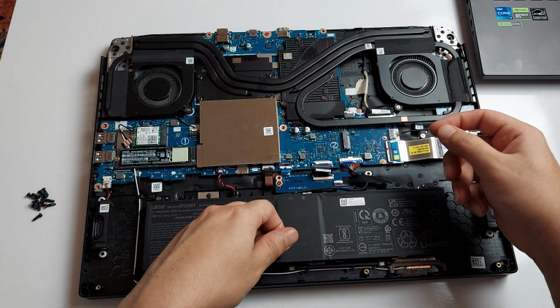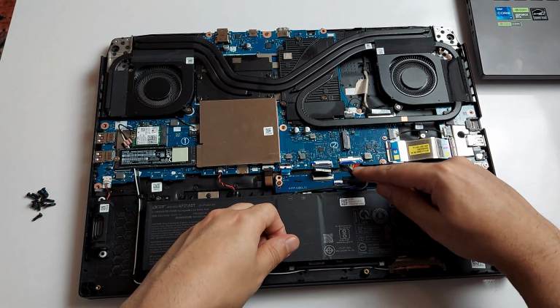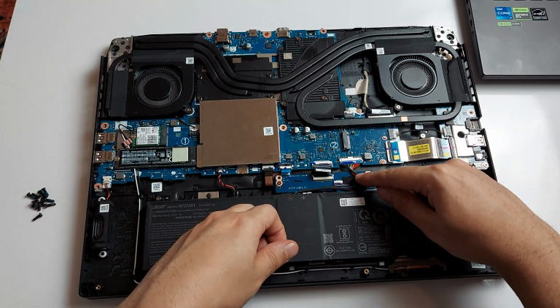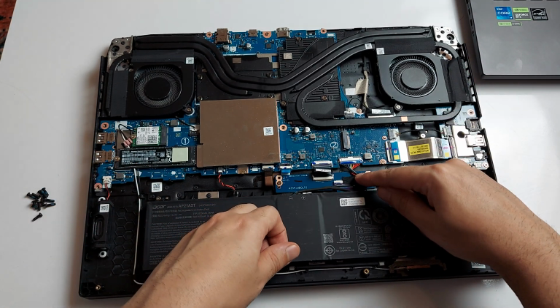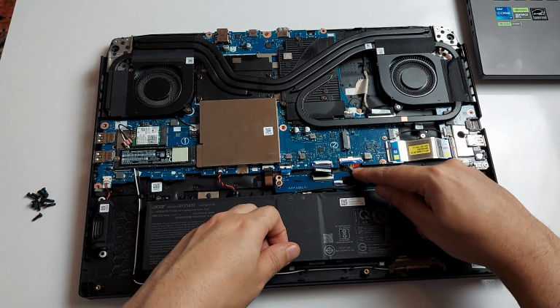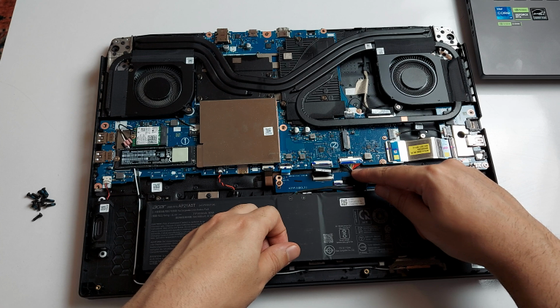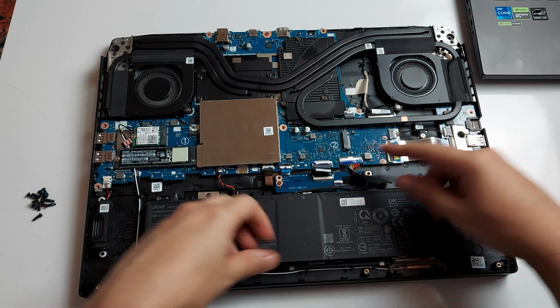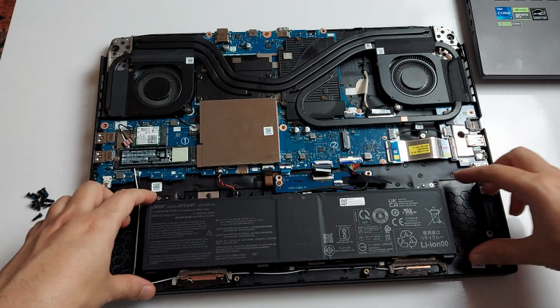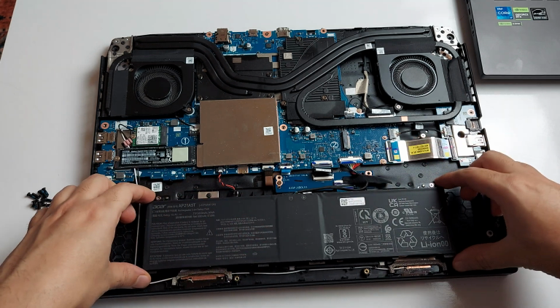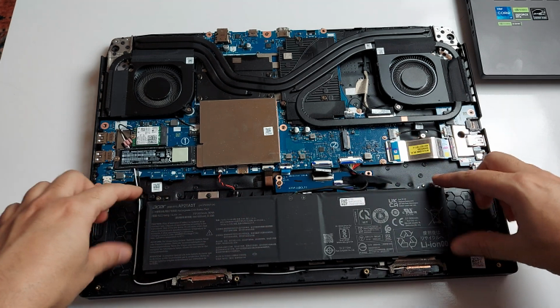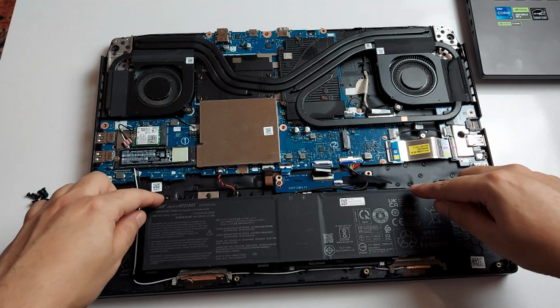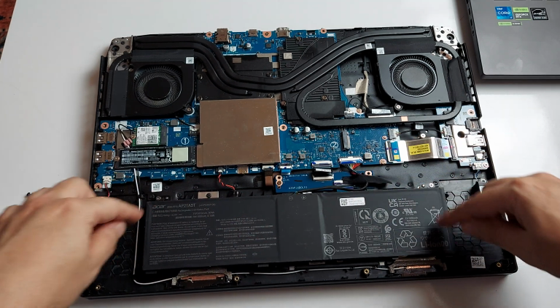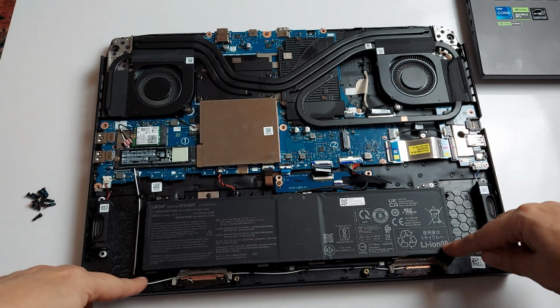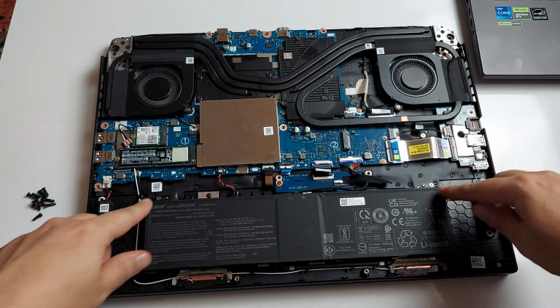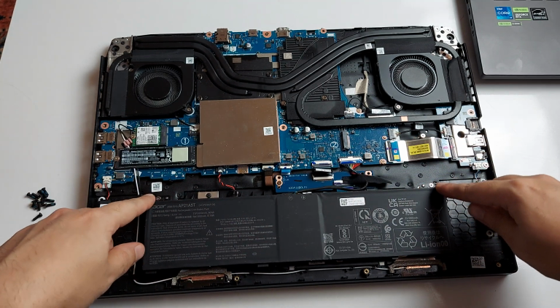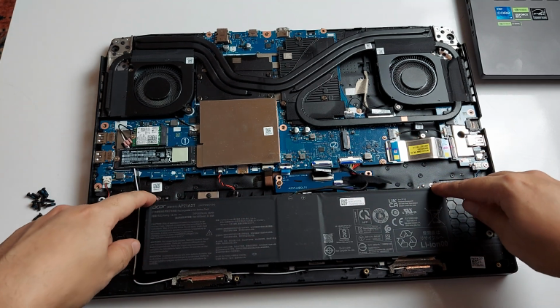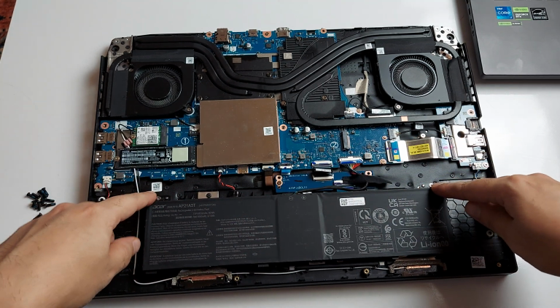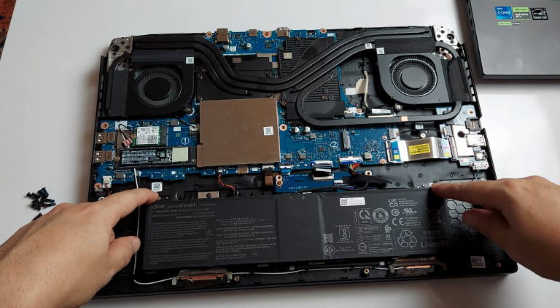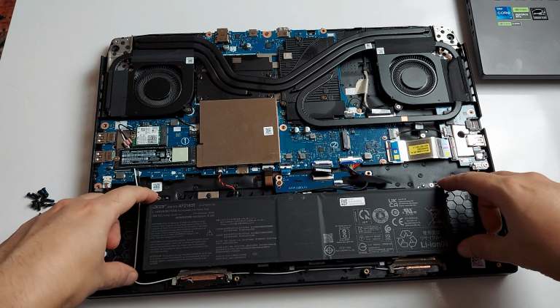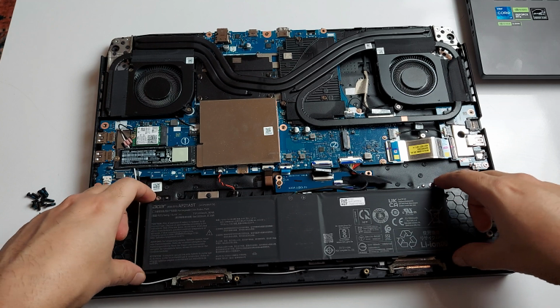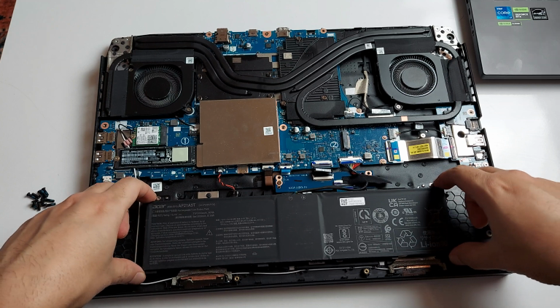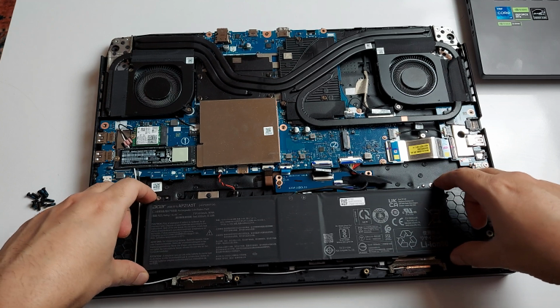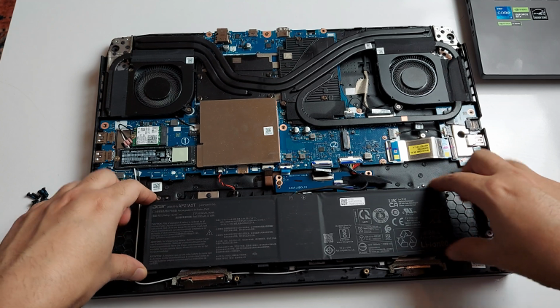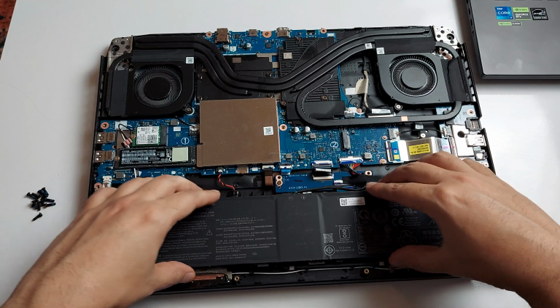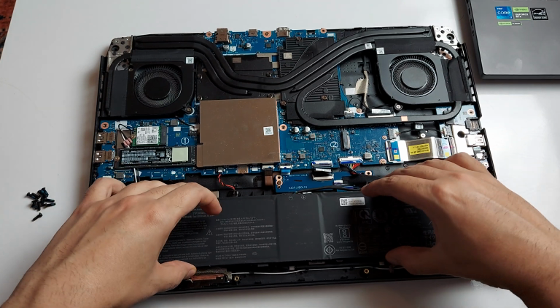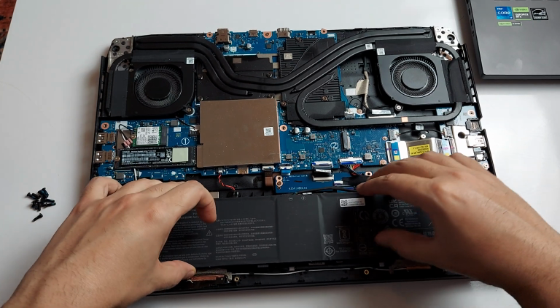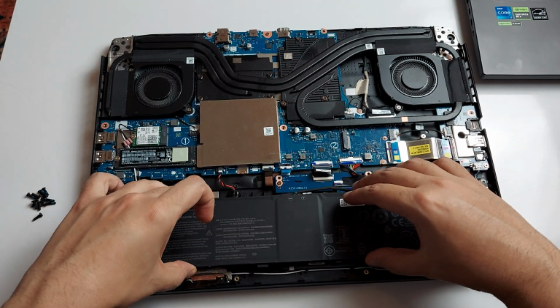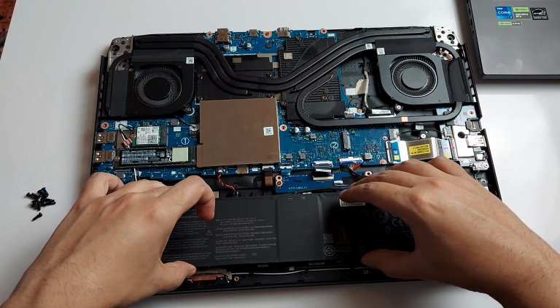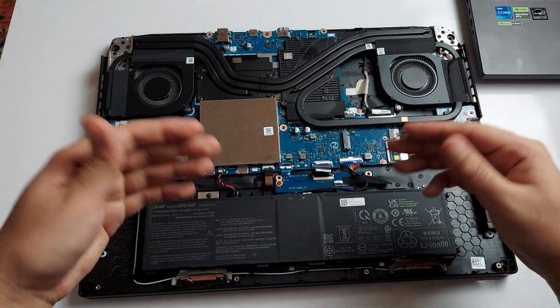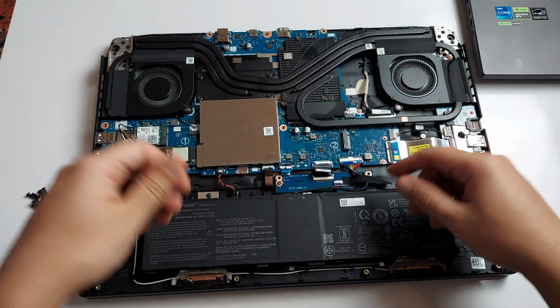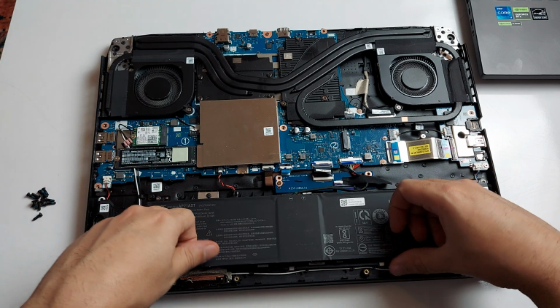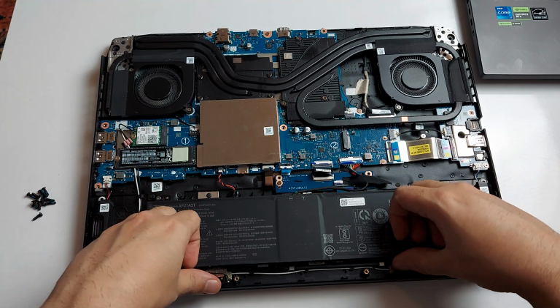You can disconnect the battery from here if you want to. You could also undo the two screws holding the battery in place and the battery will come off, so you can have it replaced.